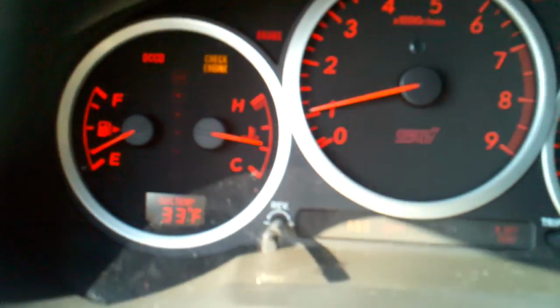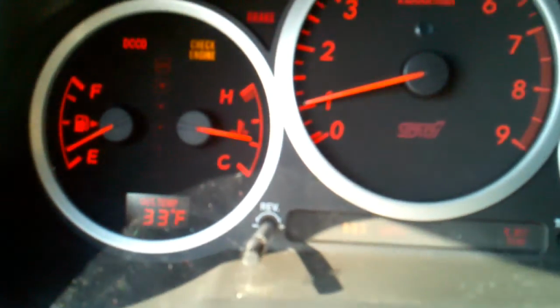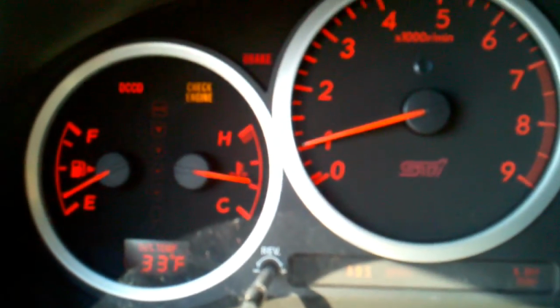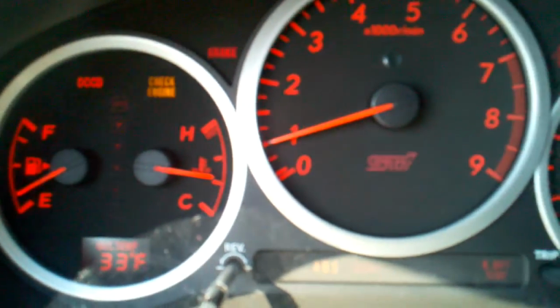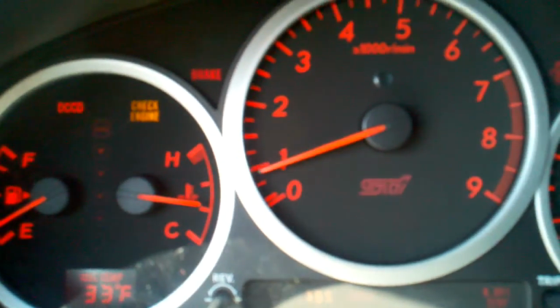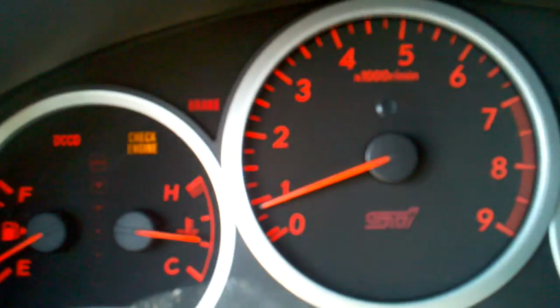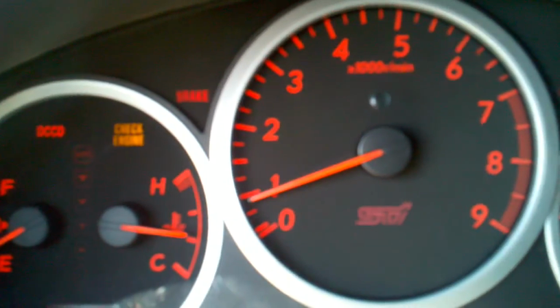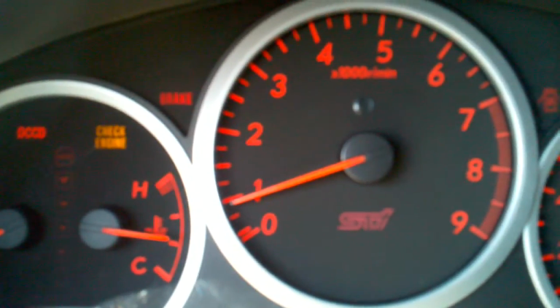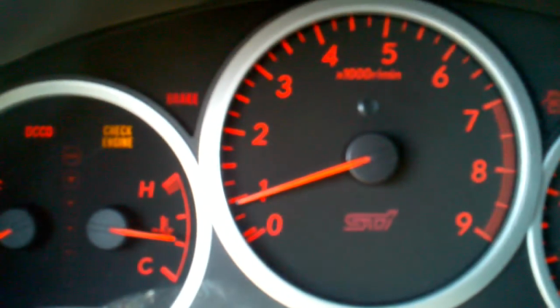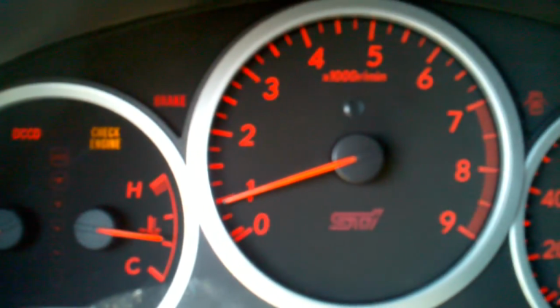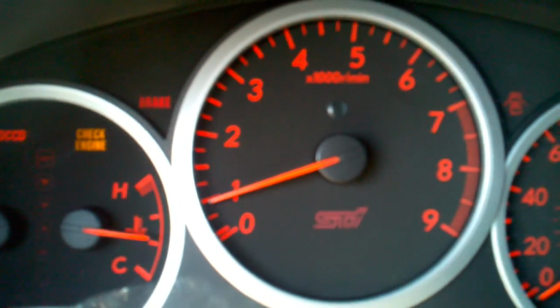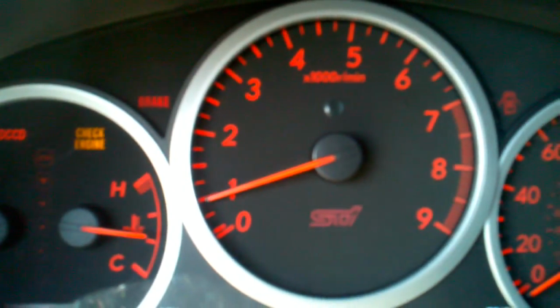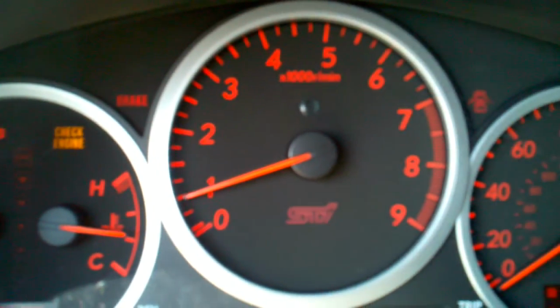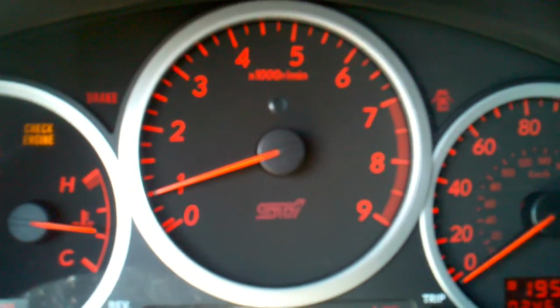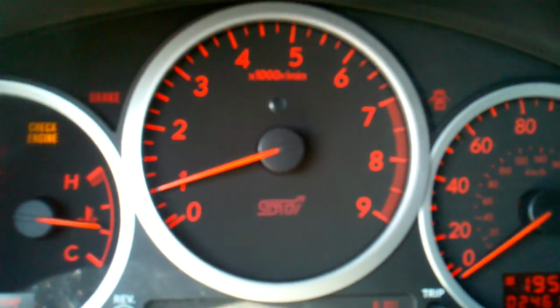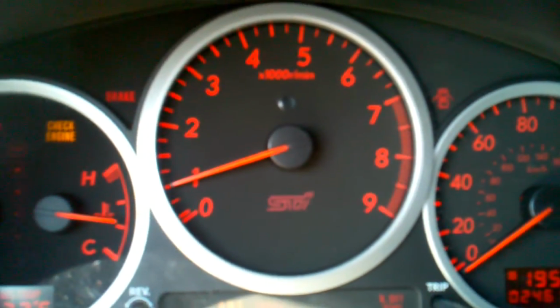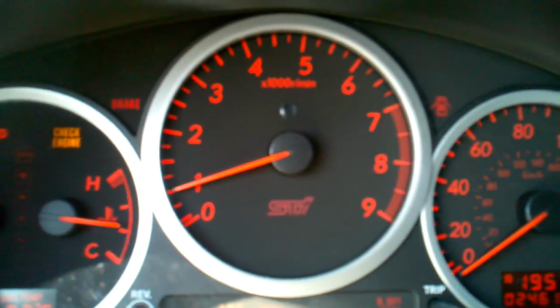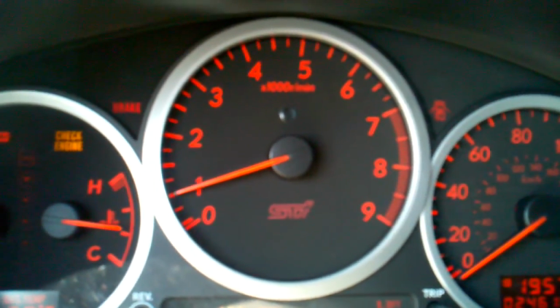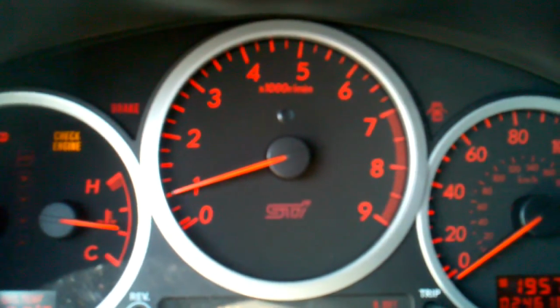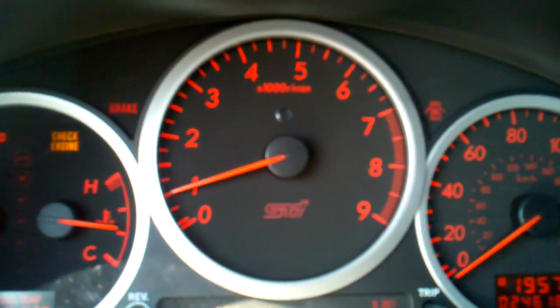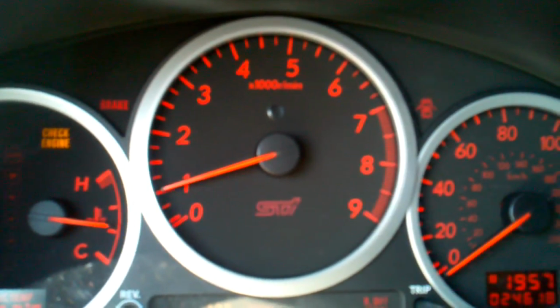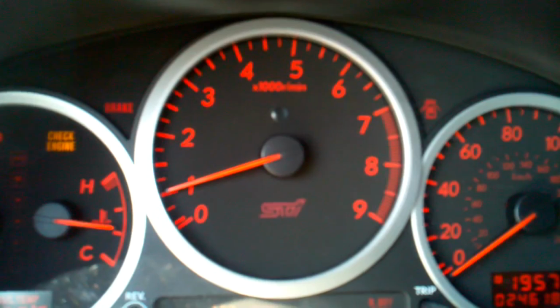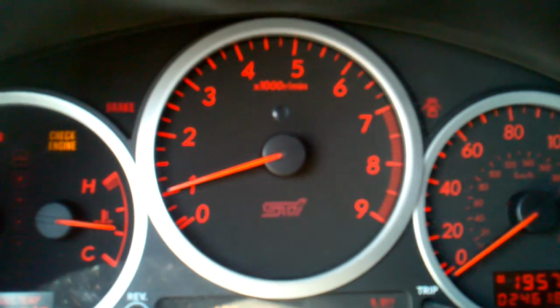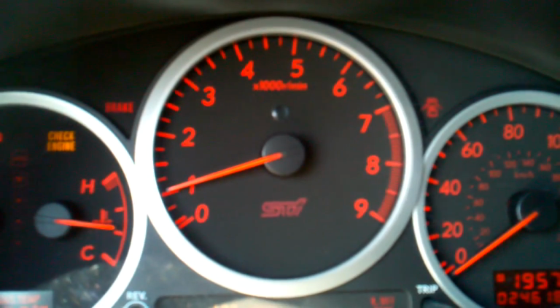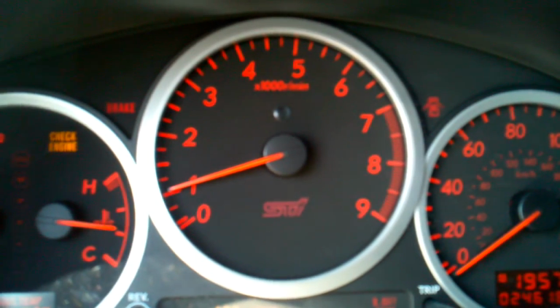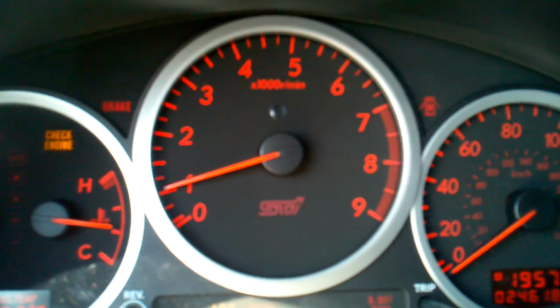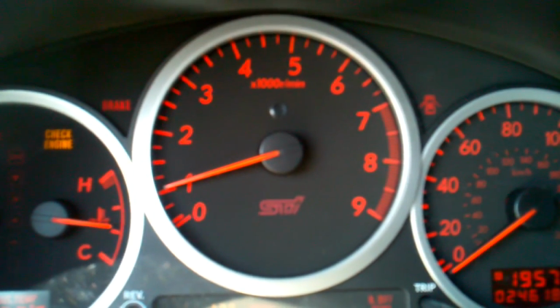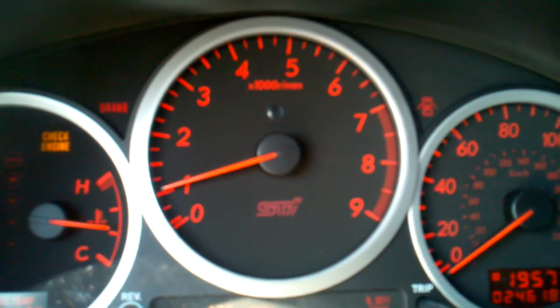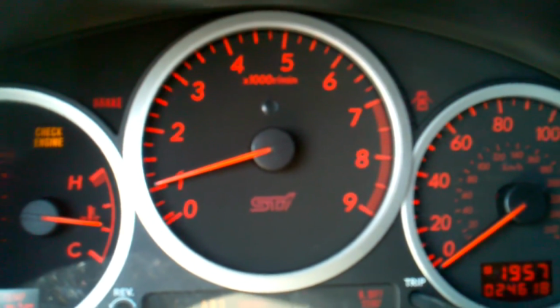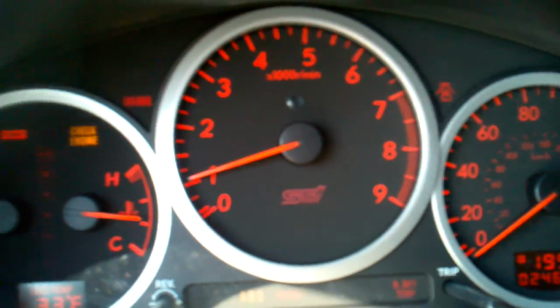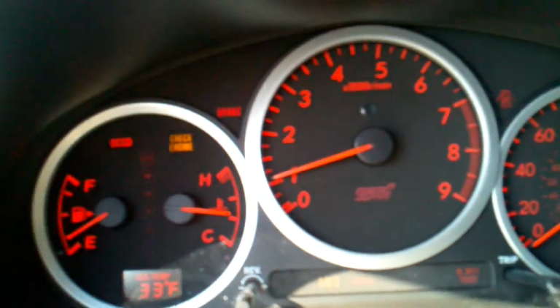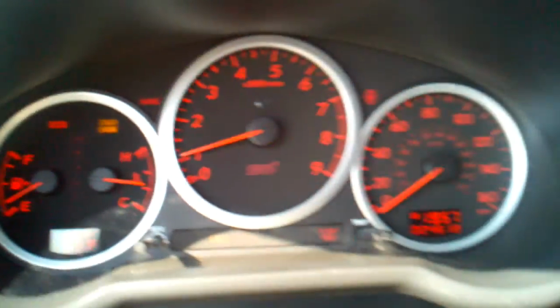Check engine light is on, unfortunately, because the speed sensor just snapped on the transmission when we were cleaning the engine bay. It's actually an $85 part.